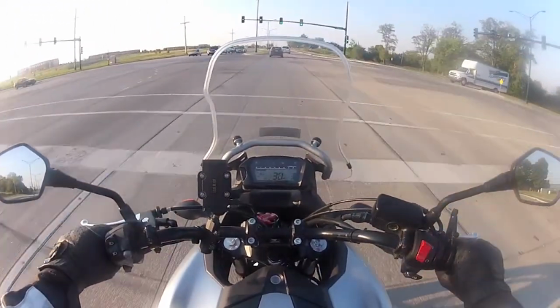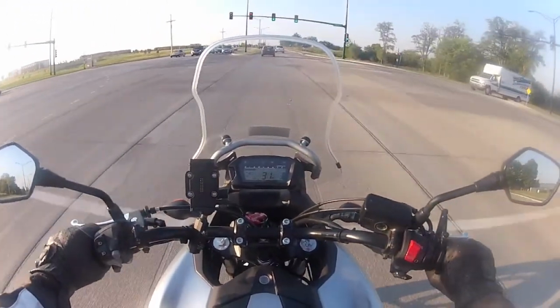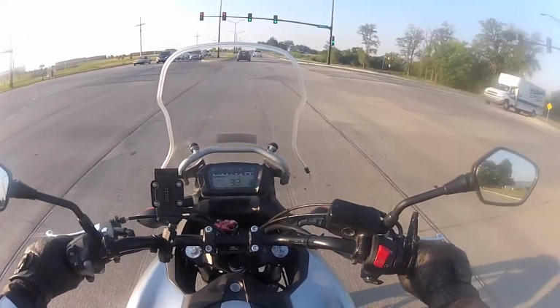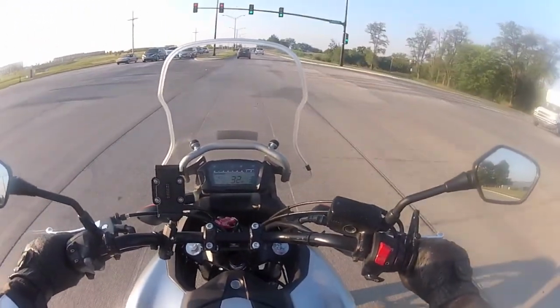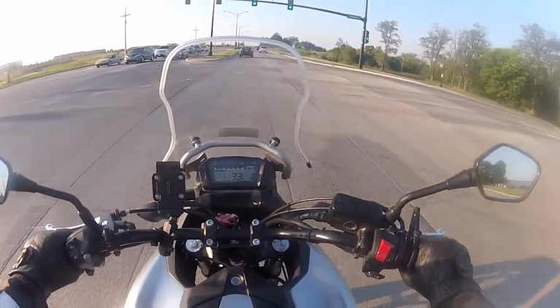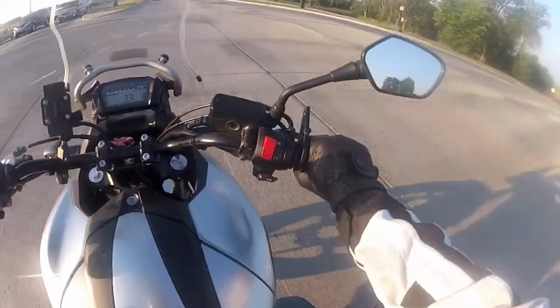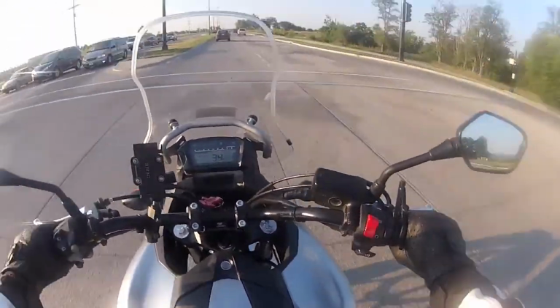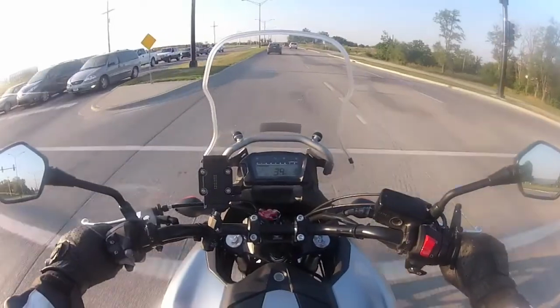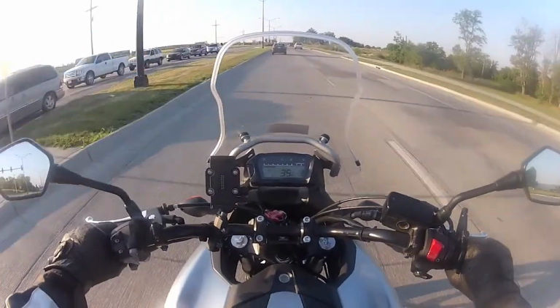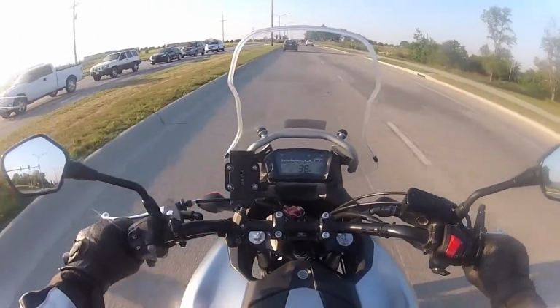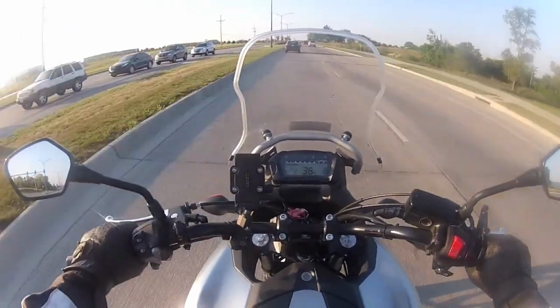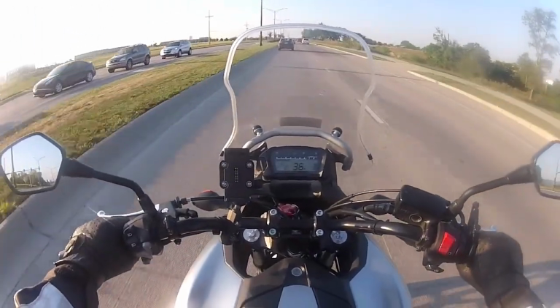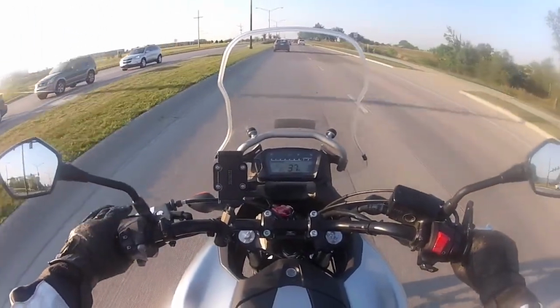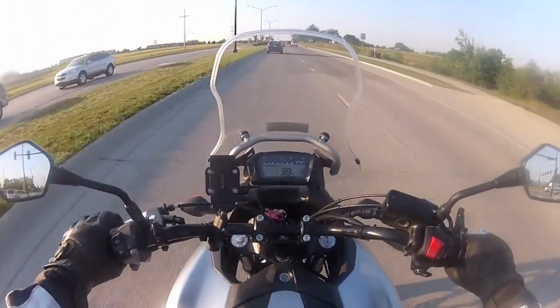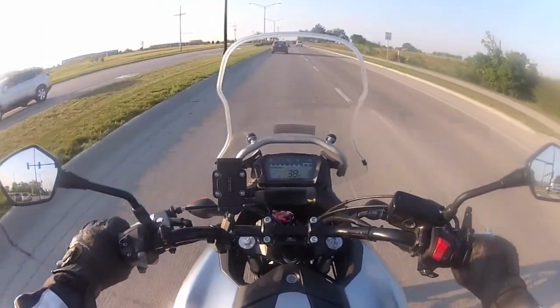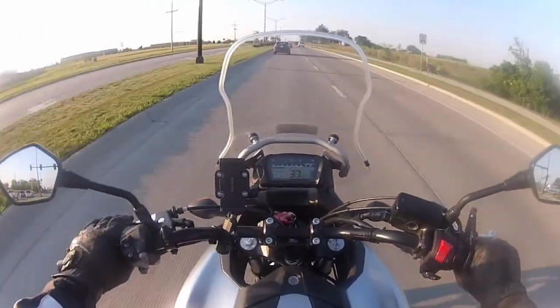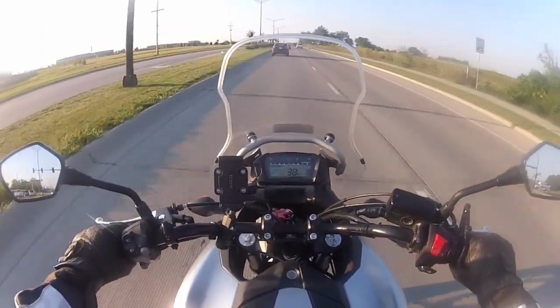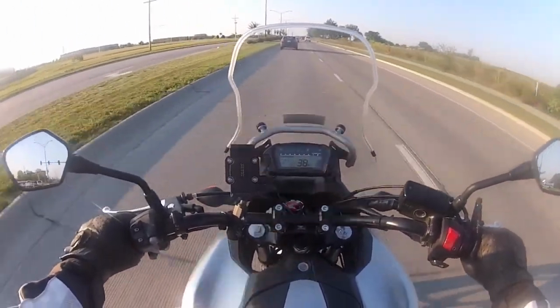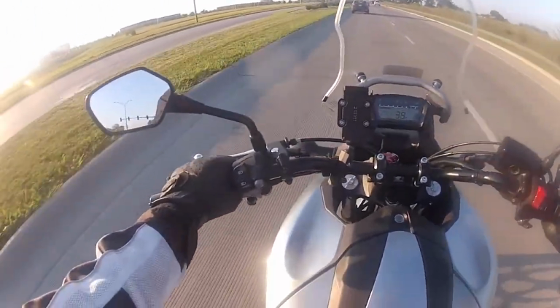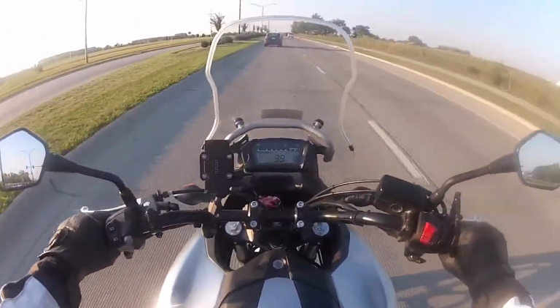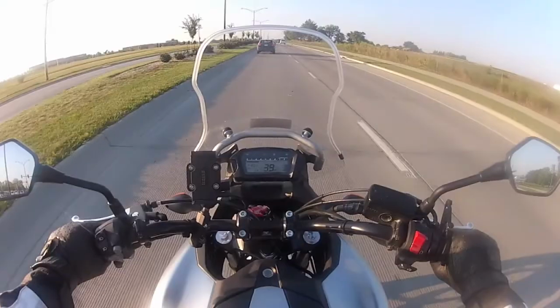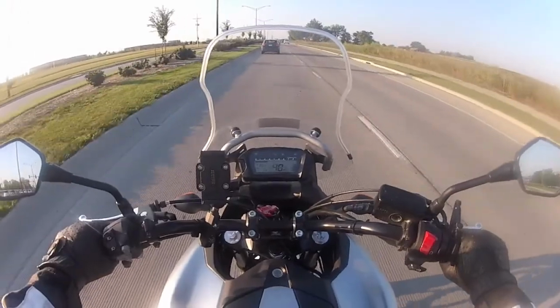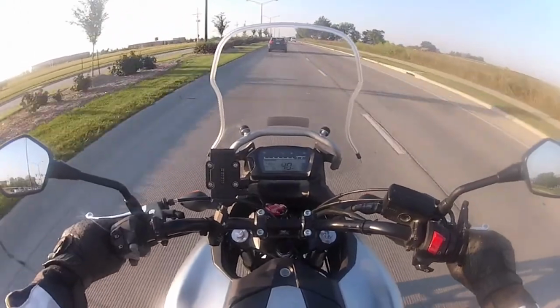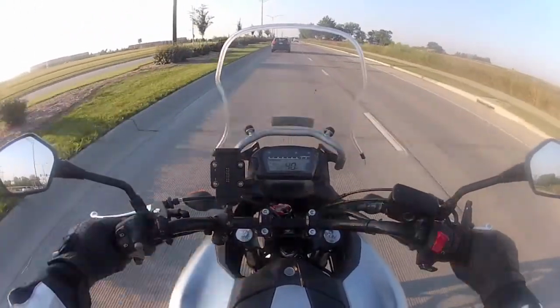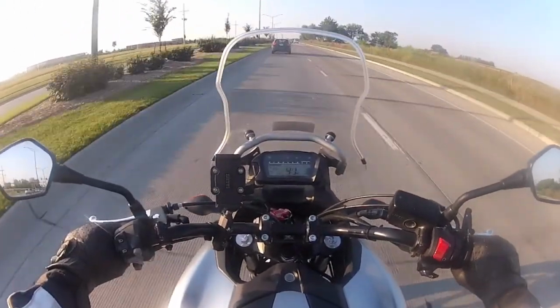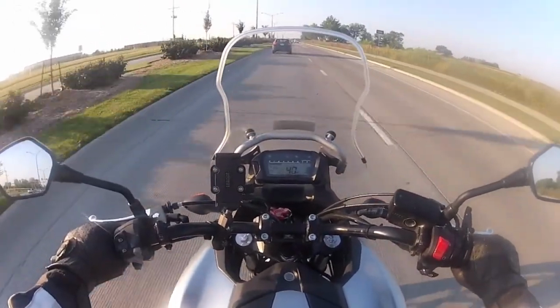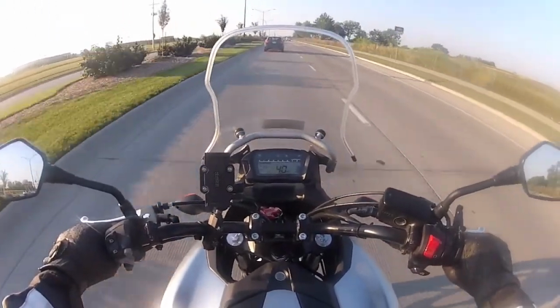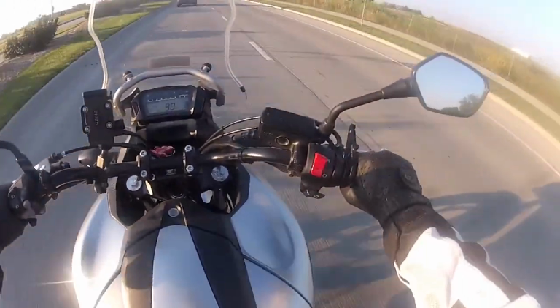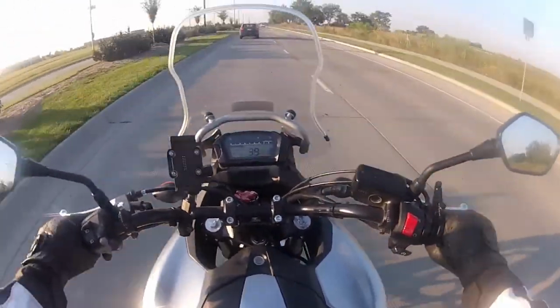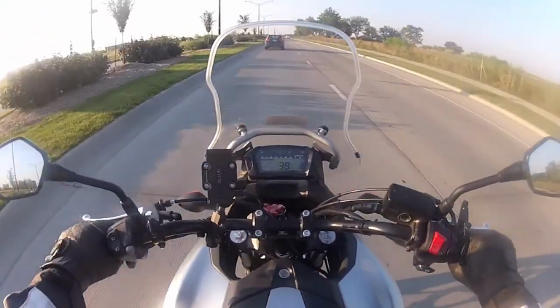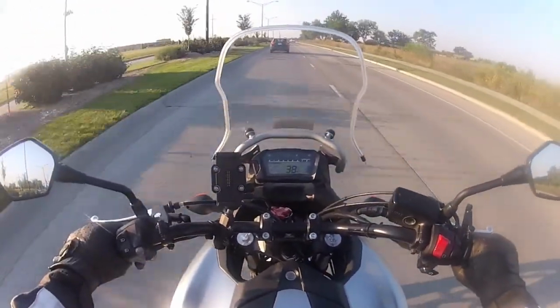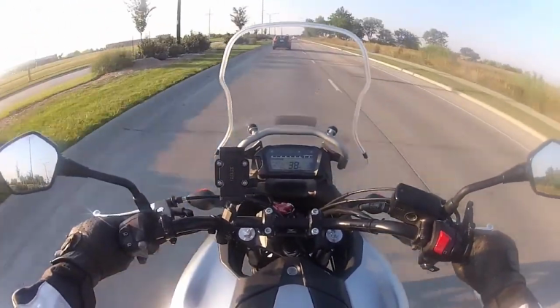Those that have seen my videos before will probably recognize this route. It's not too bad, although this time of day the traffic is pretty constant.